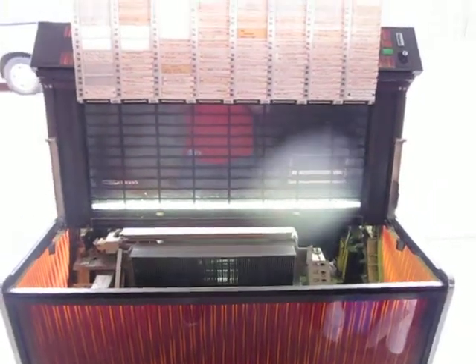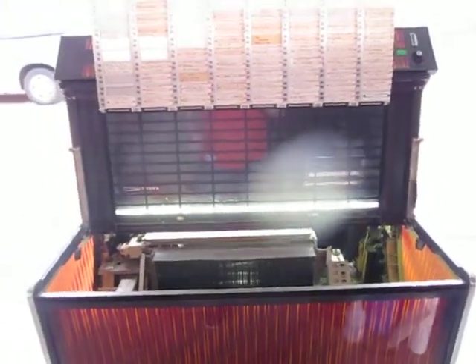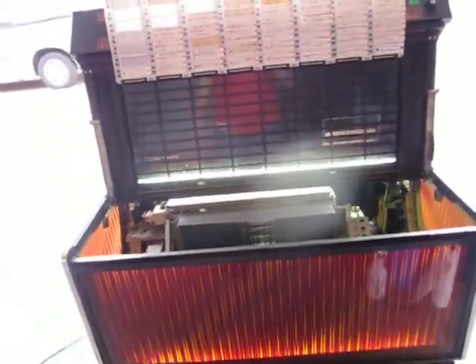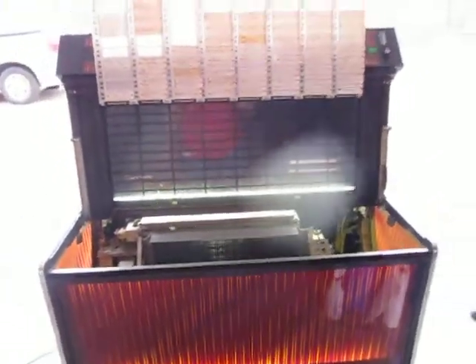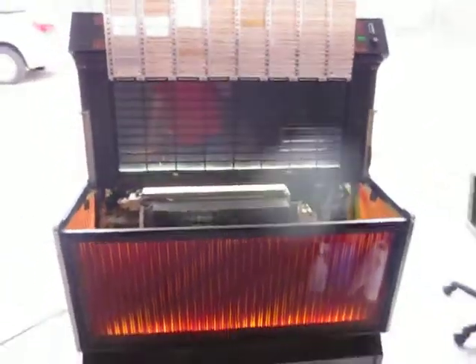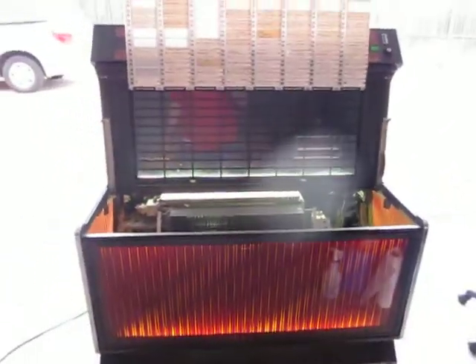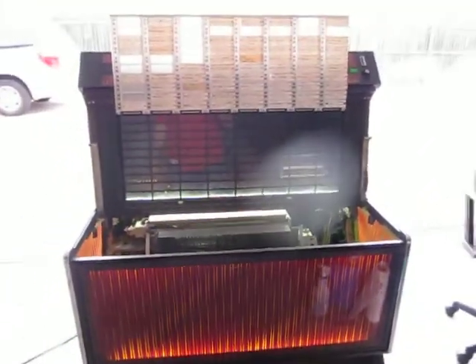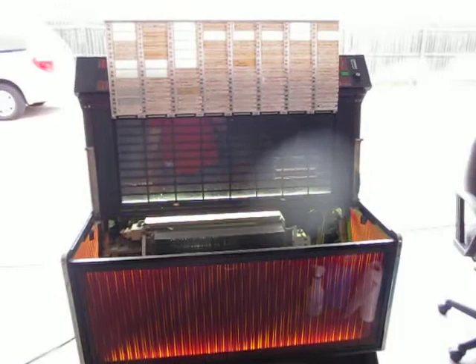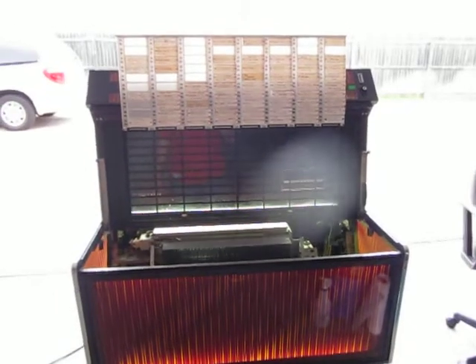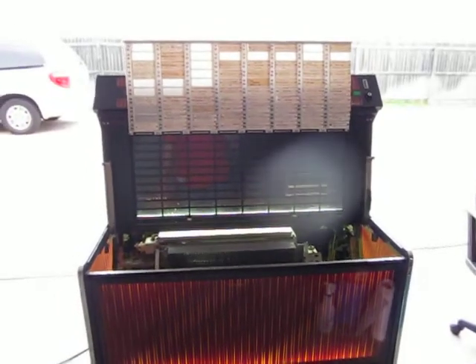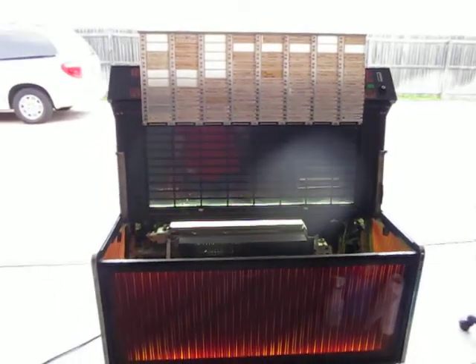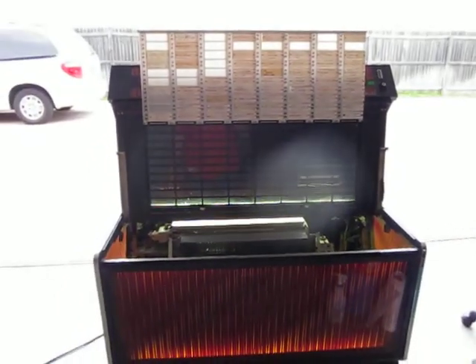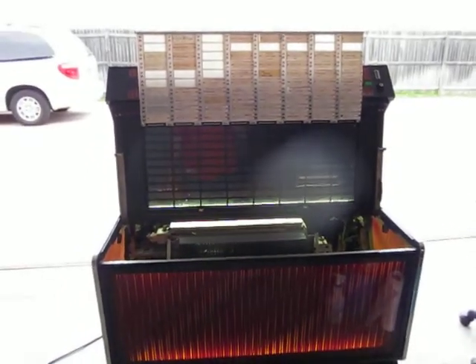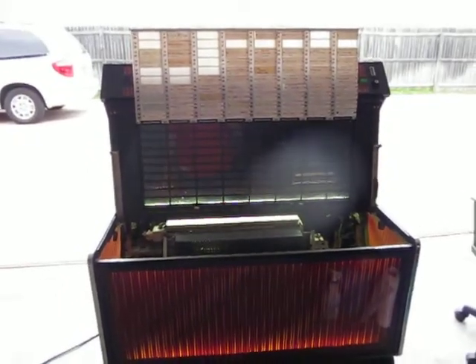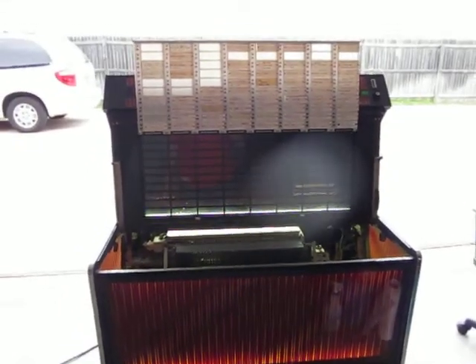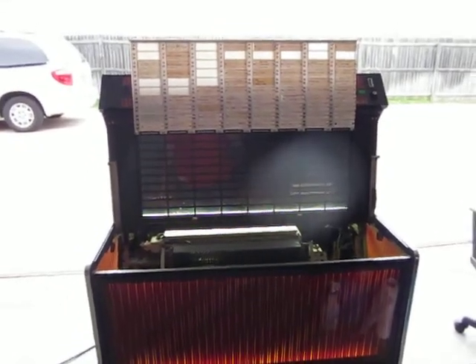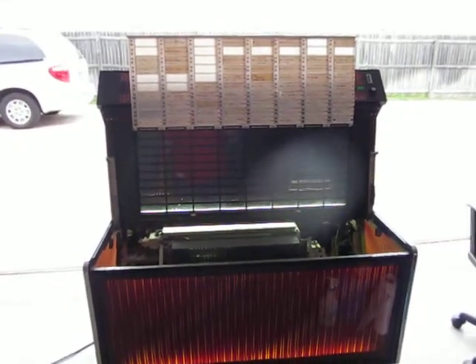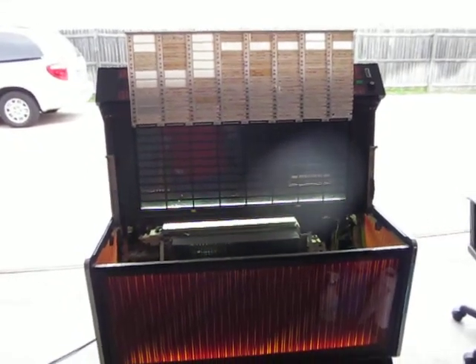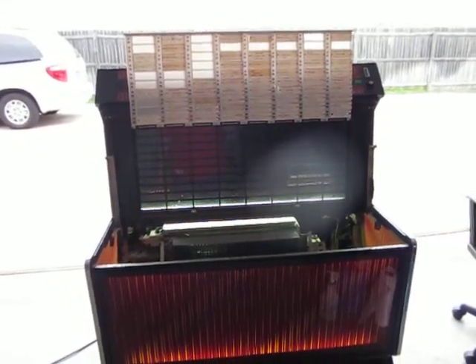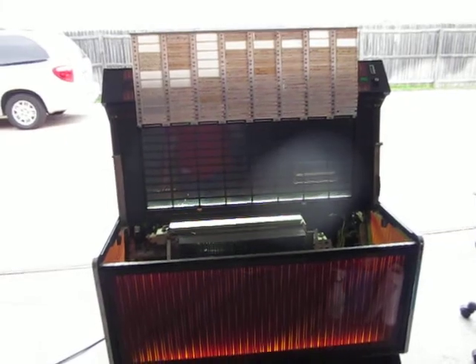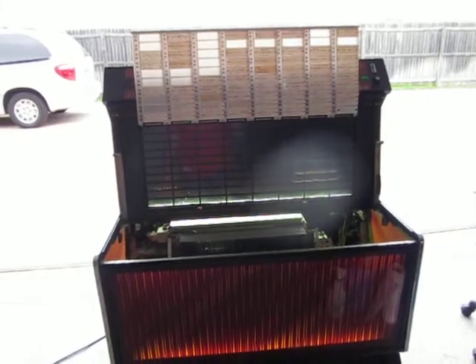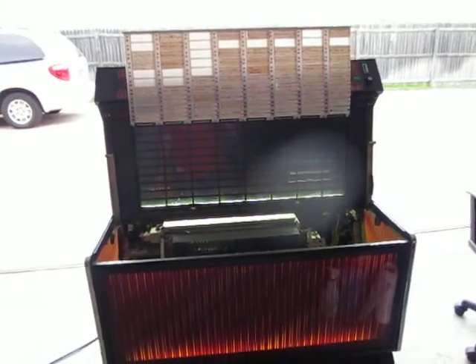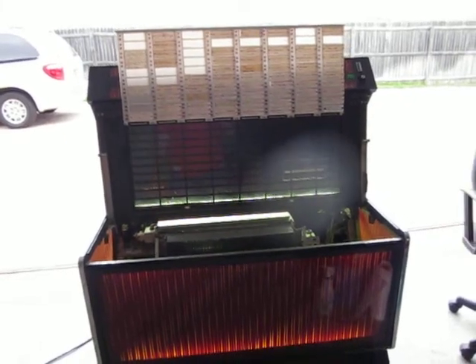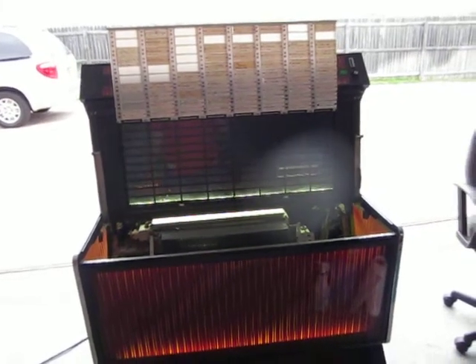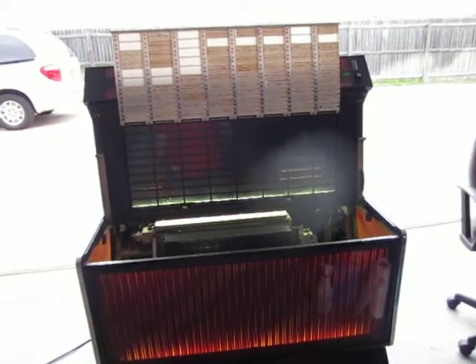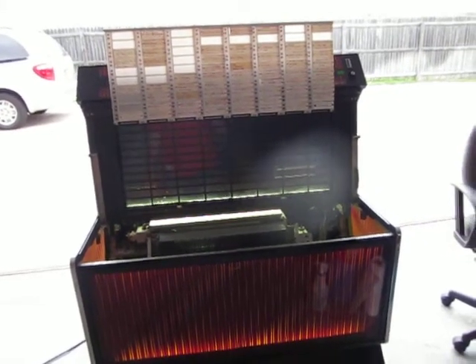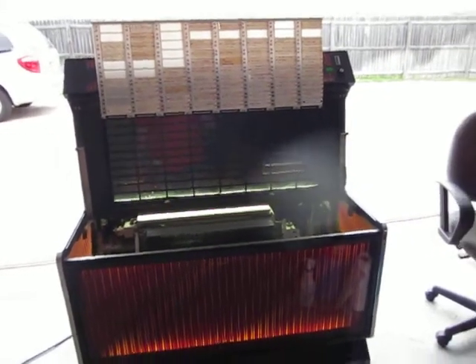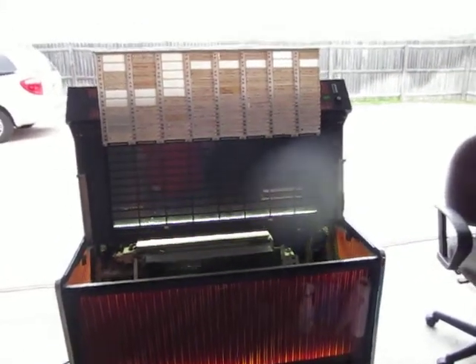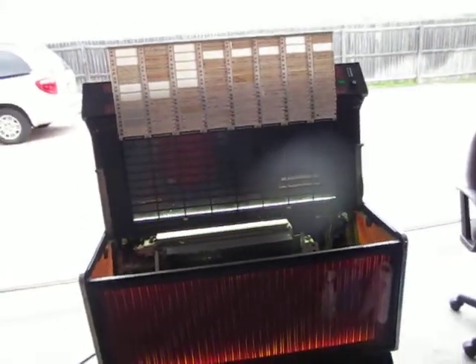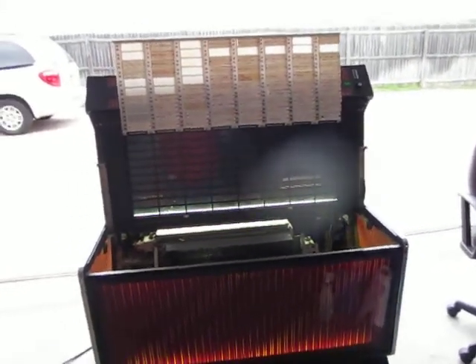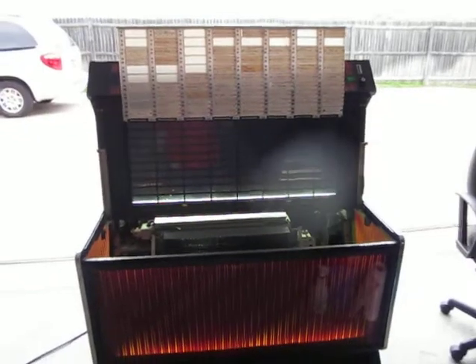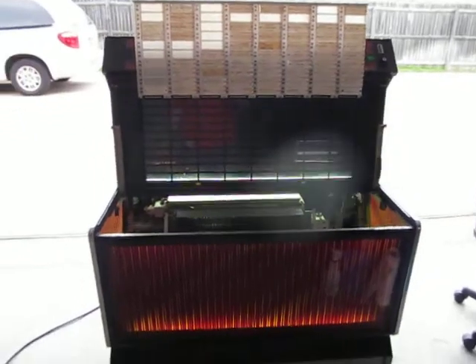Hi. I've got my 1972 Firestar, my Seeburg Firestar Bandshell Jukebox — a USC2. A lot of names for it.